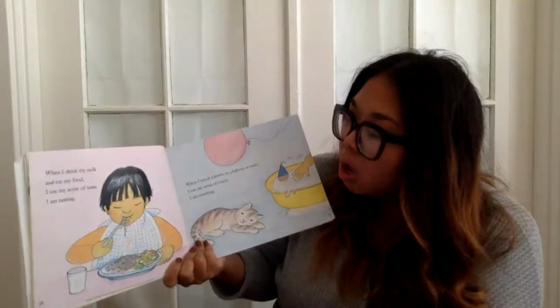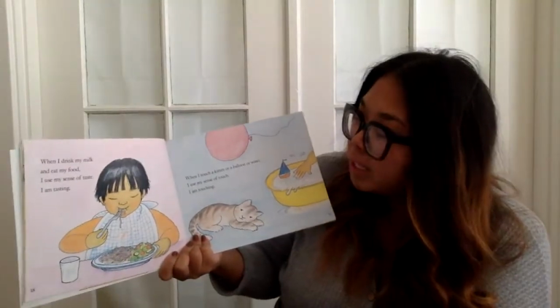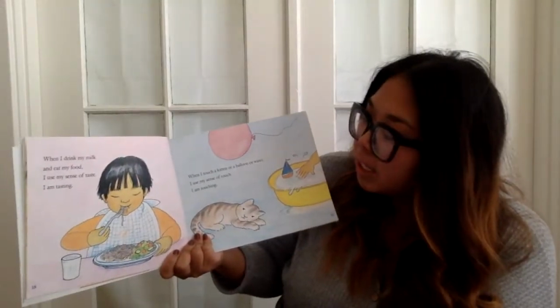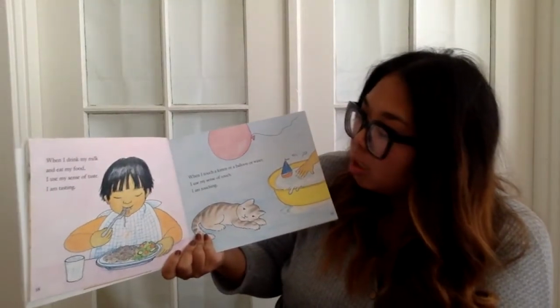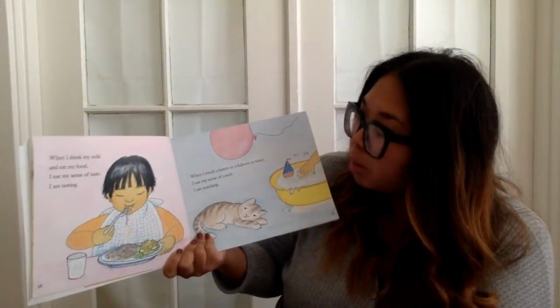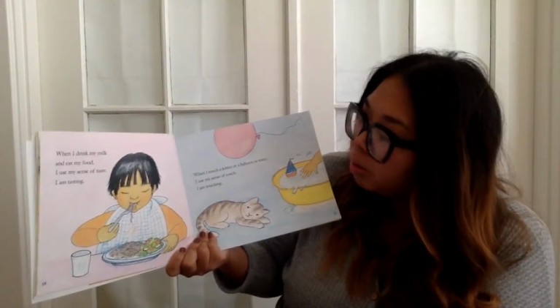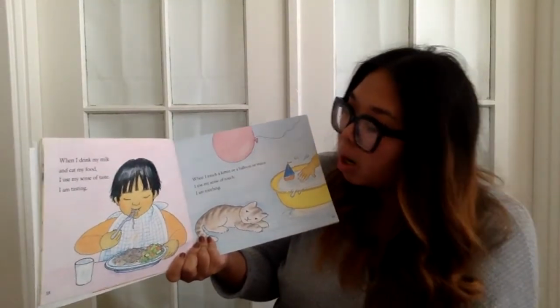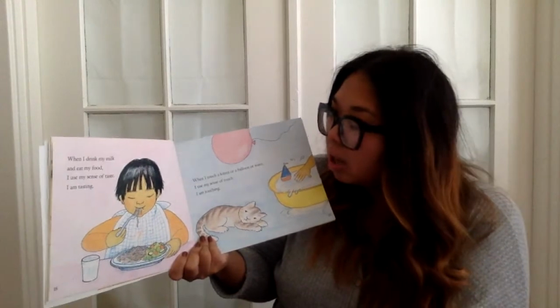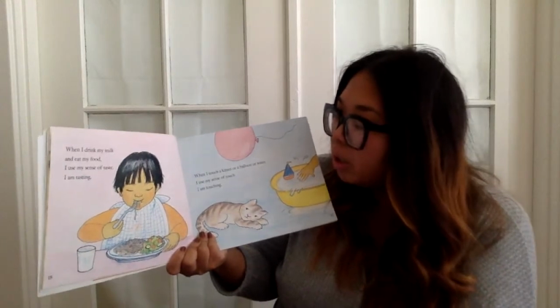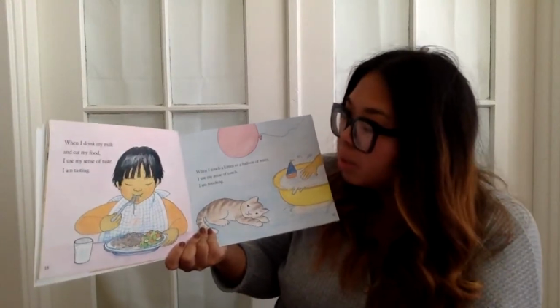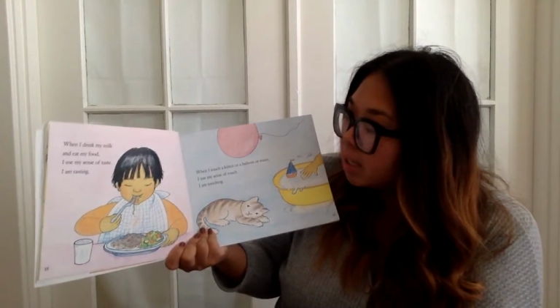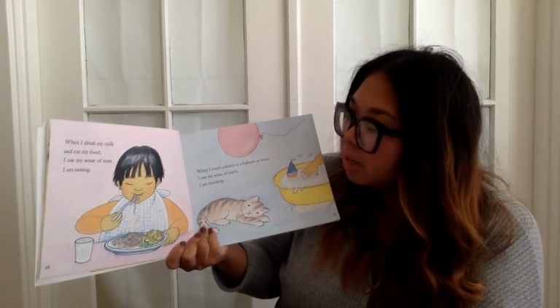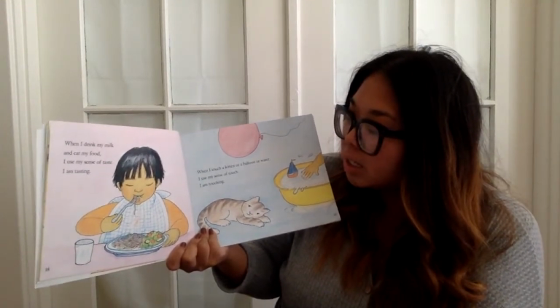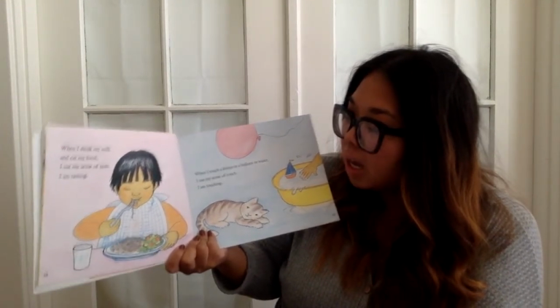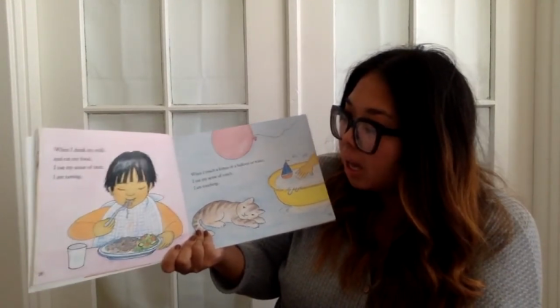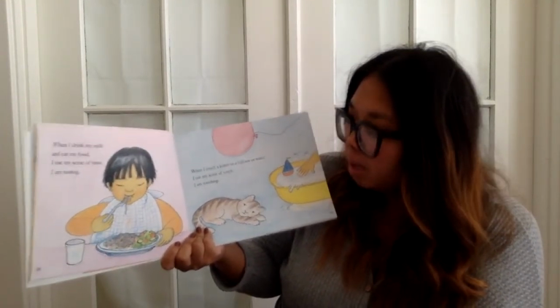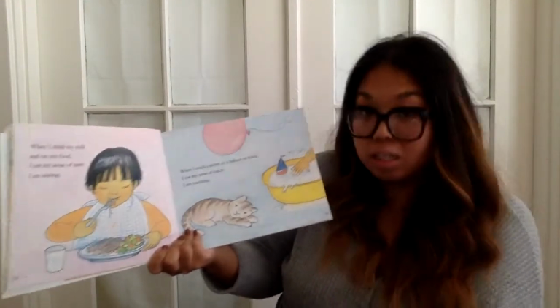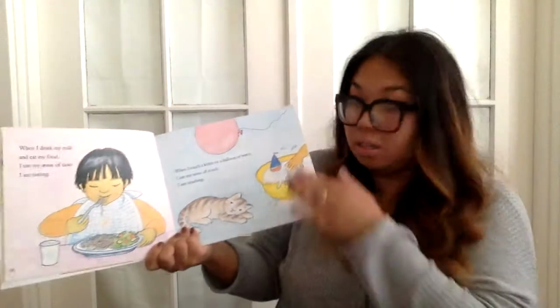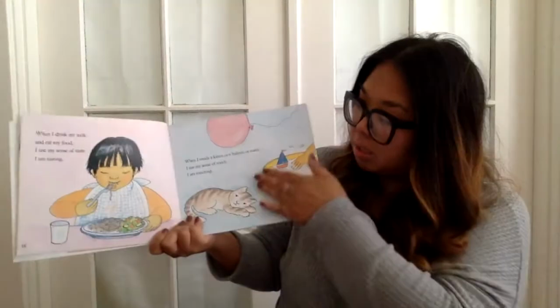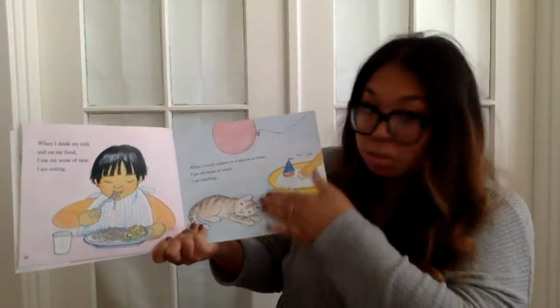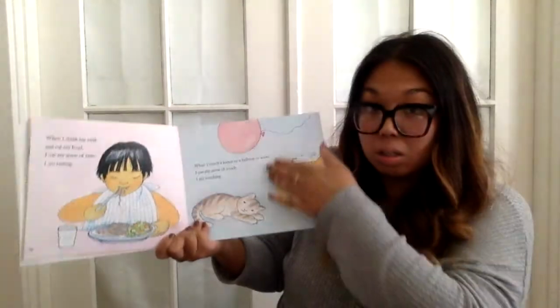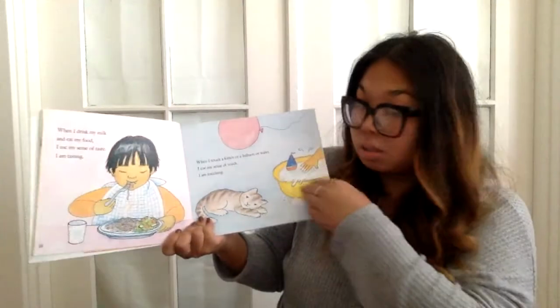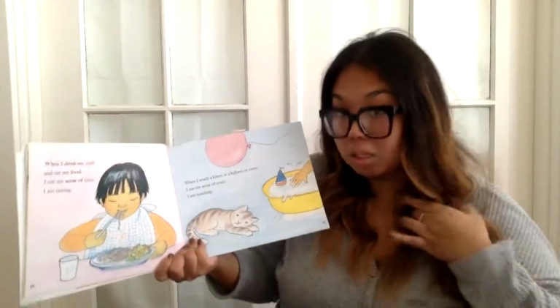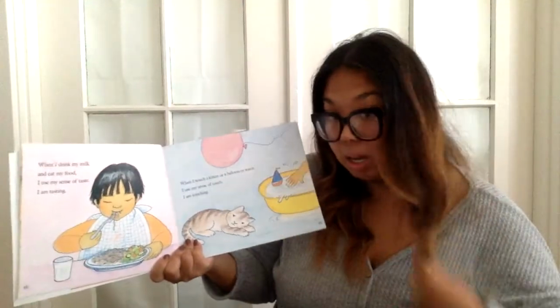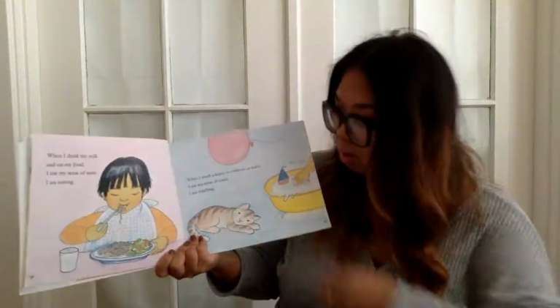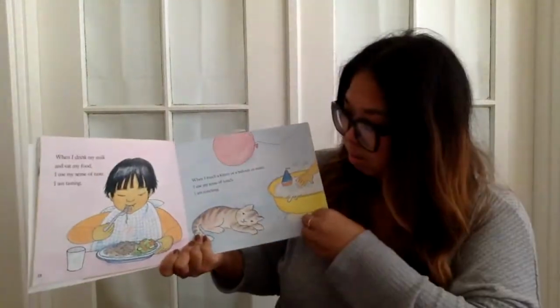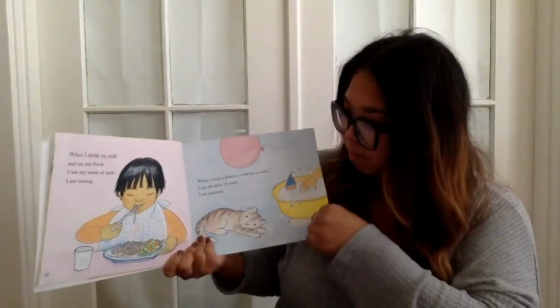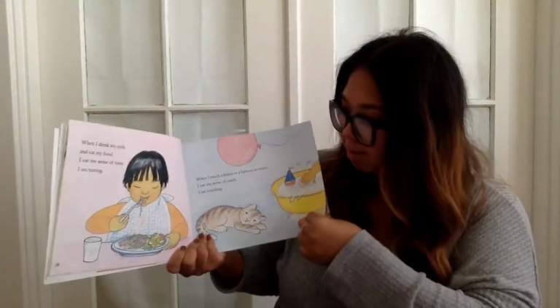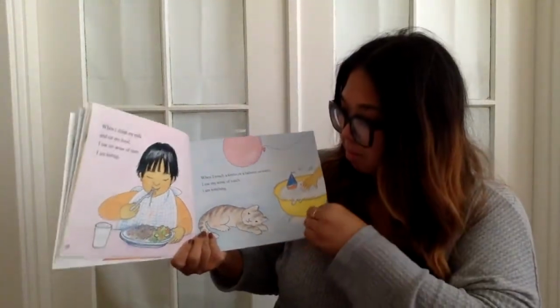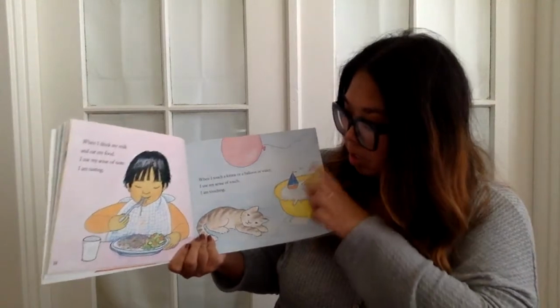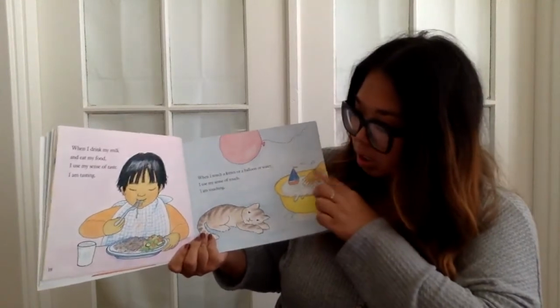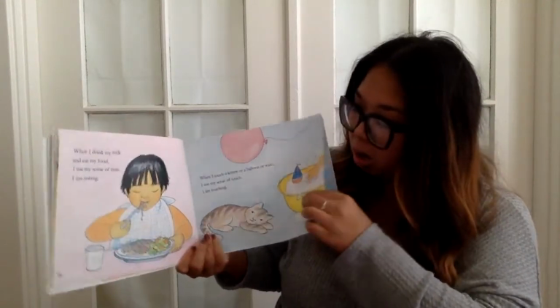When I touch a kitten or a balloon or water, I use my sense of touch. I am touching — touching this book, touching my hair. She's touching my water.